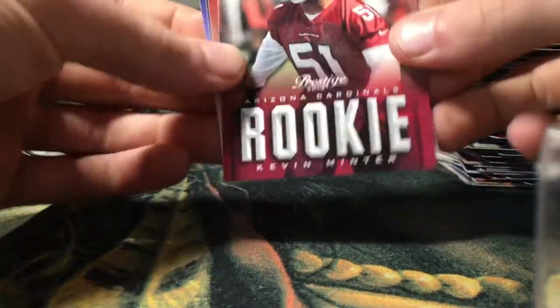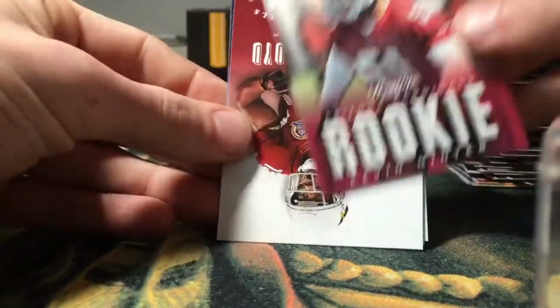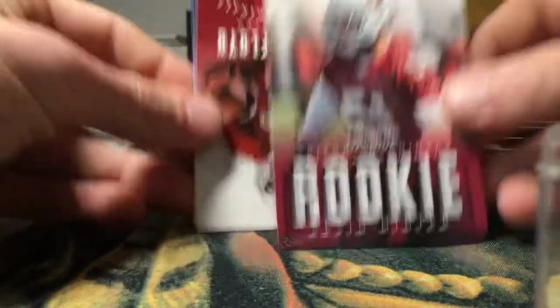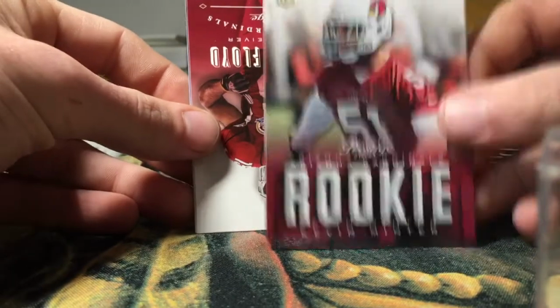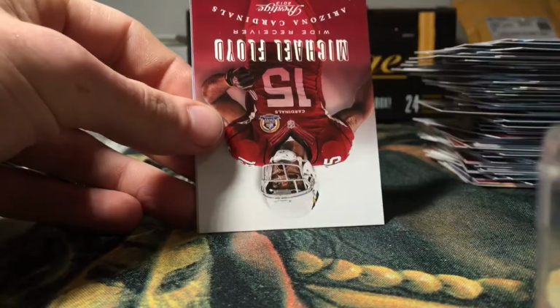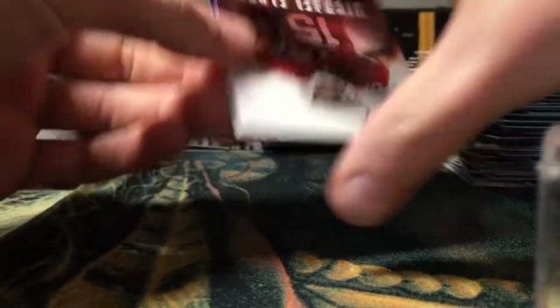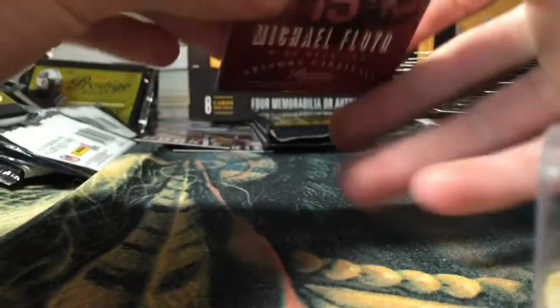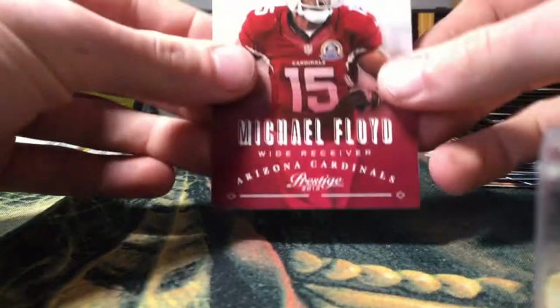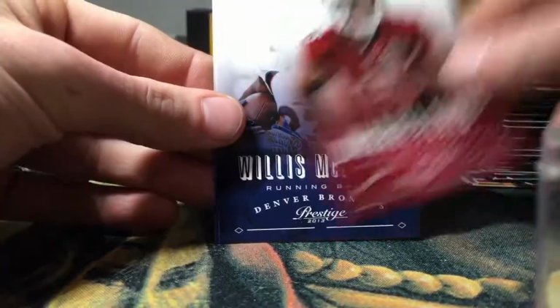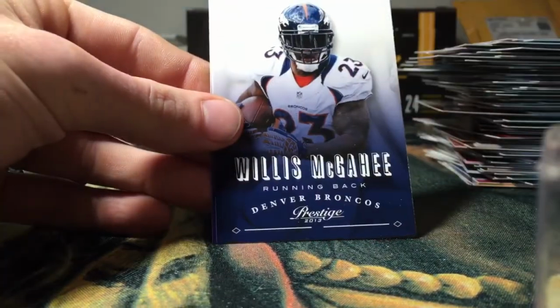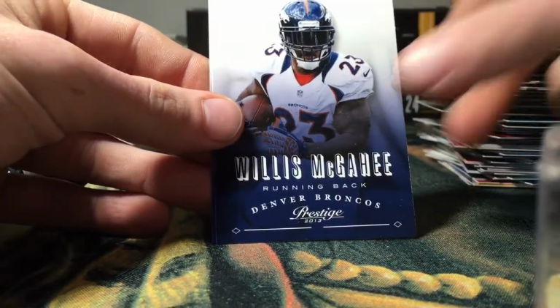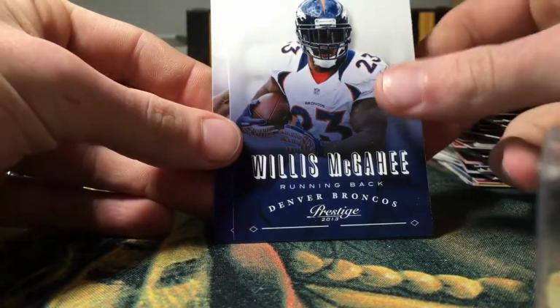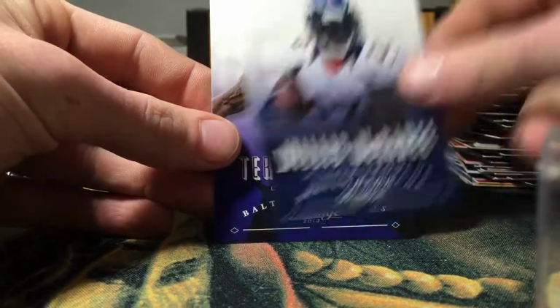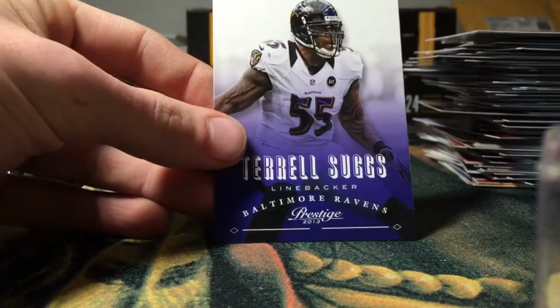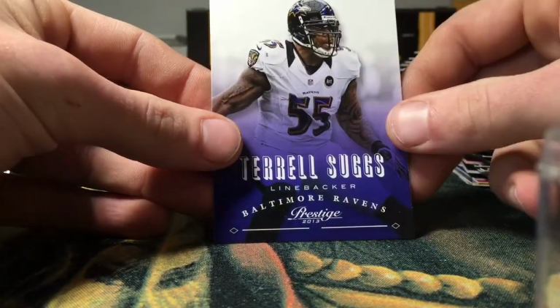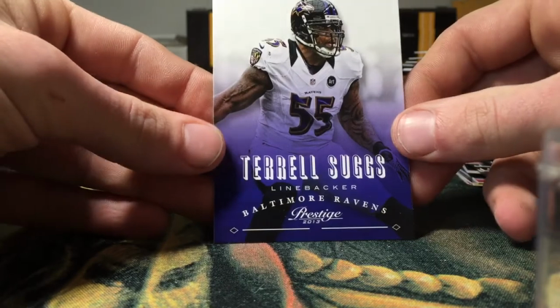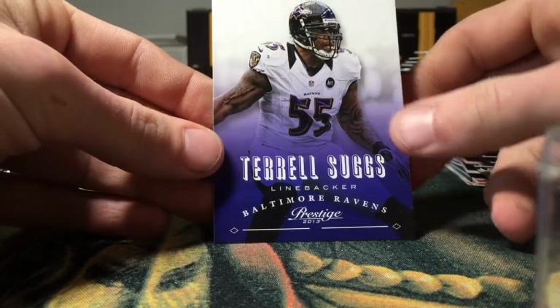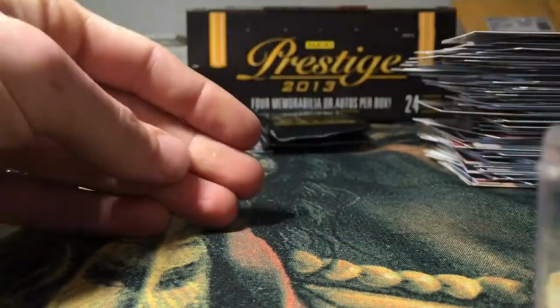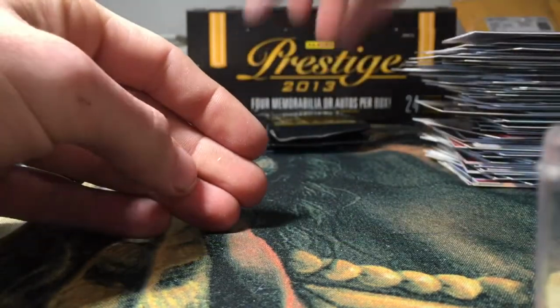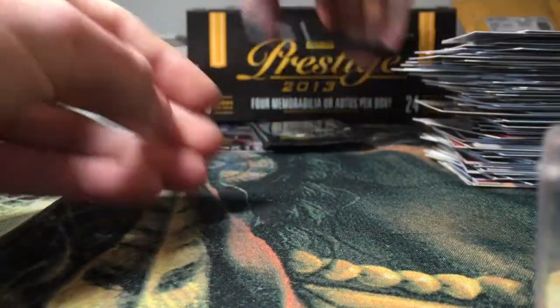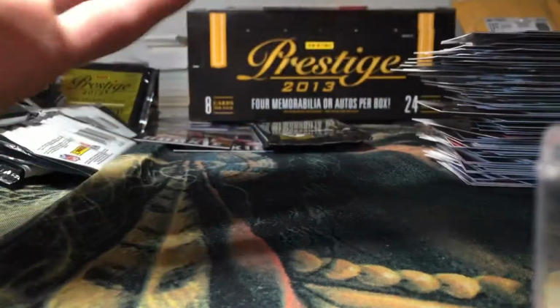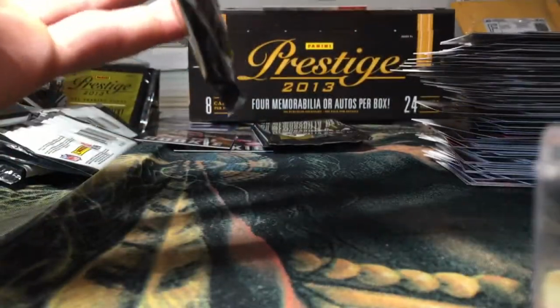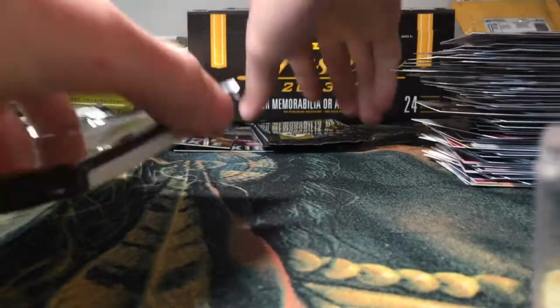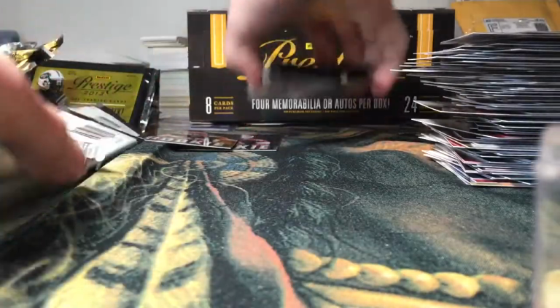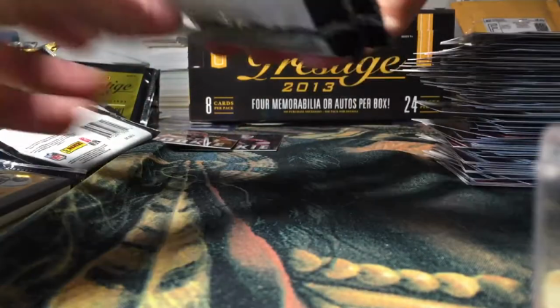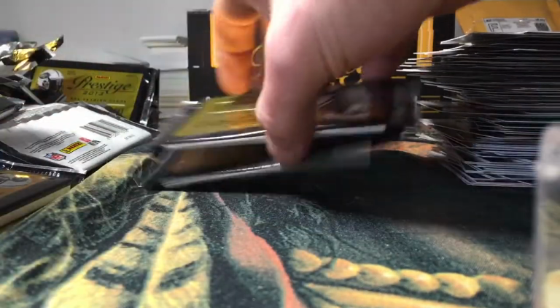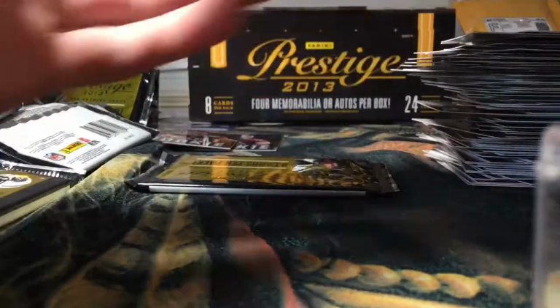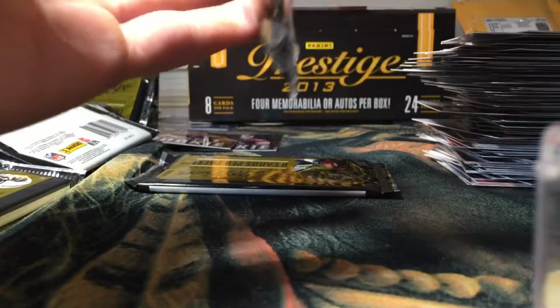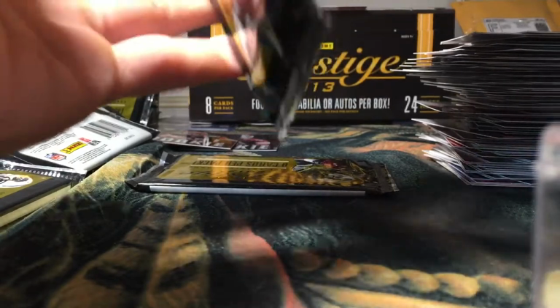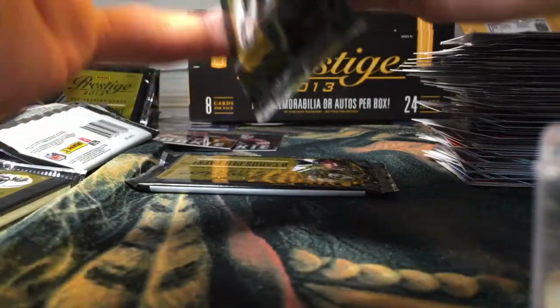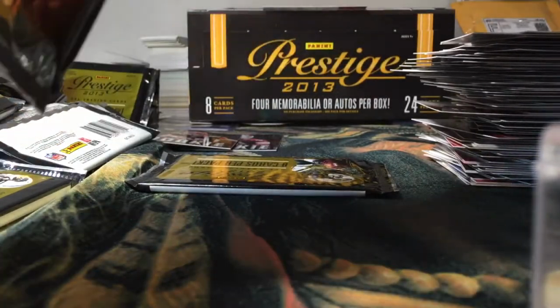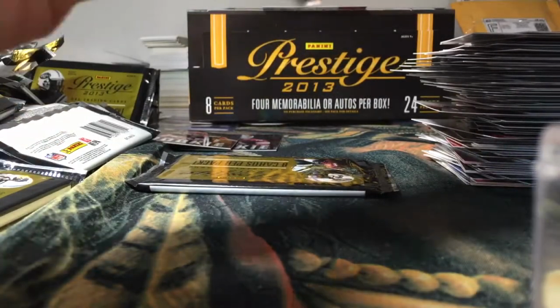Tyler Eifert Extra Points, not numbered. Rookie of Kevin Minter. Michael Floyd, Willis McGahee, and Terrell Suggs. This one's definitely the hit — I'll save that till the end.